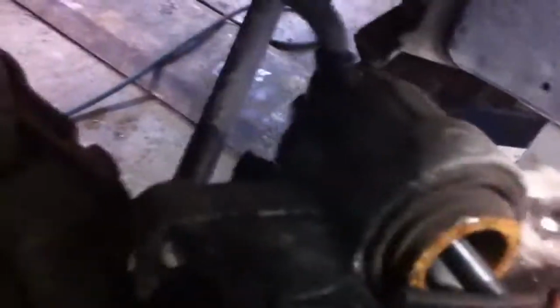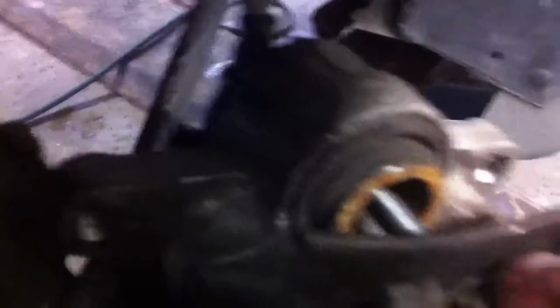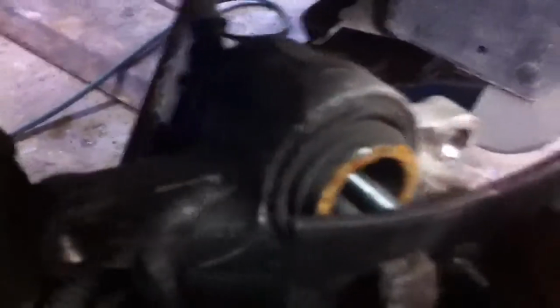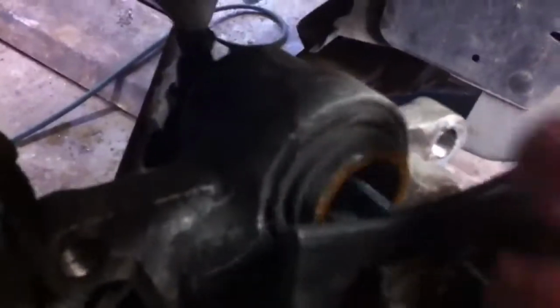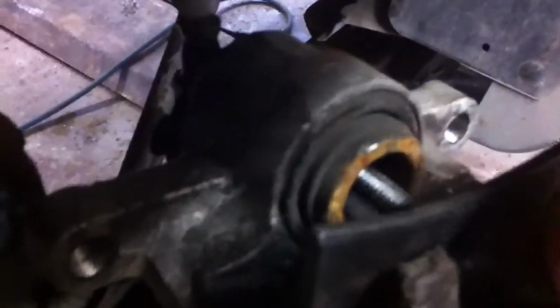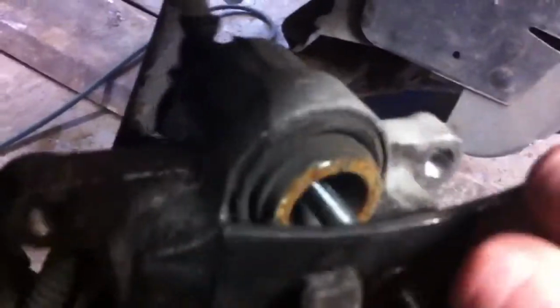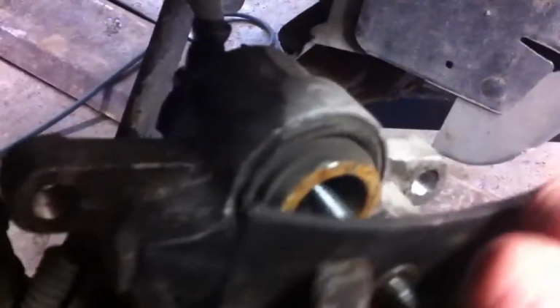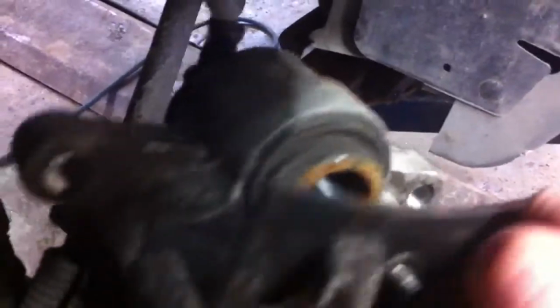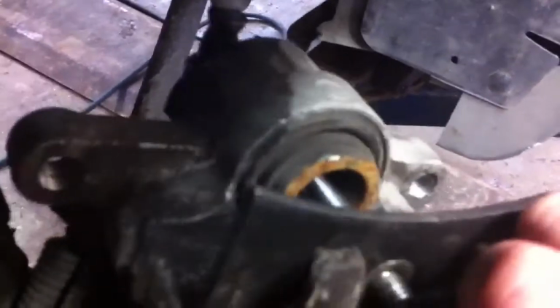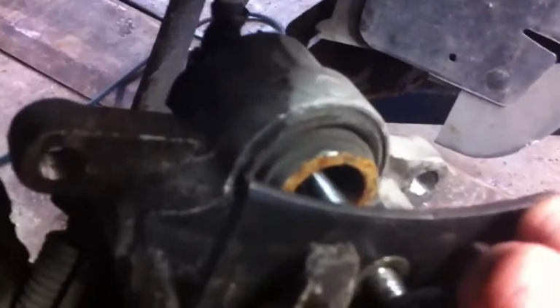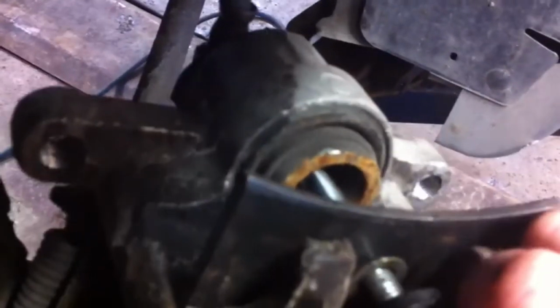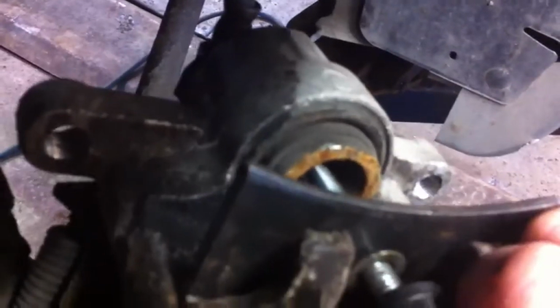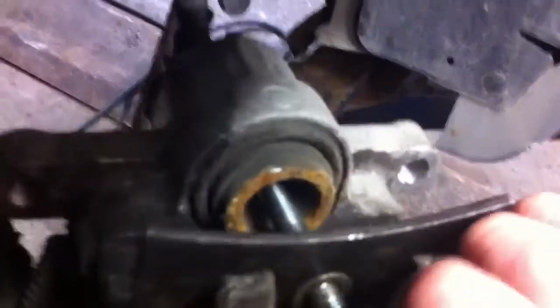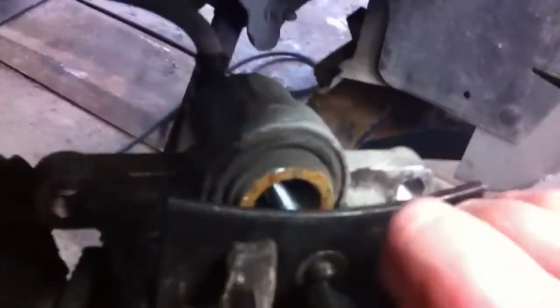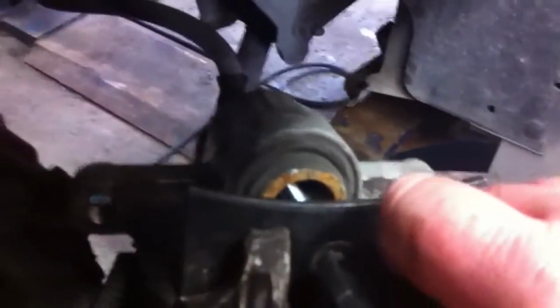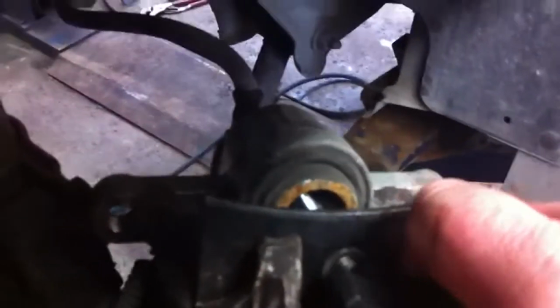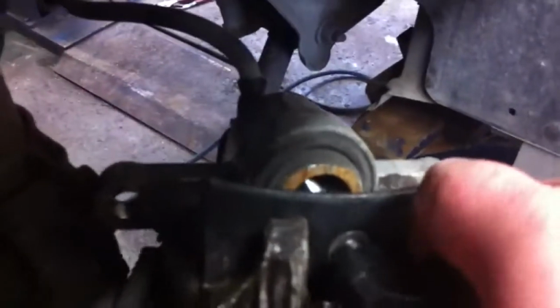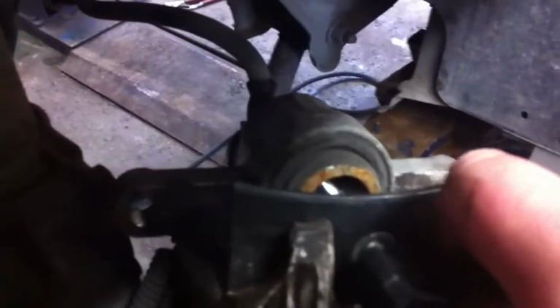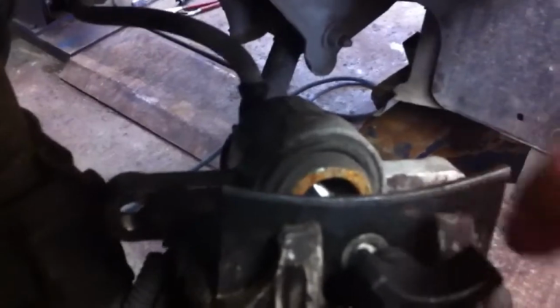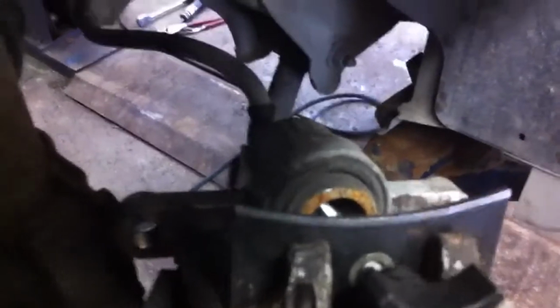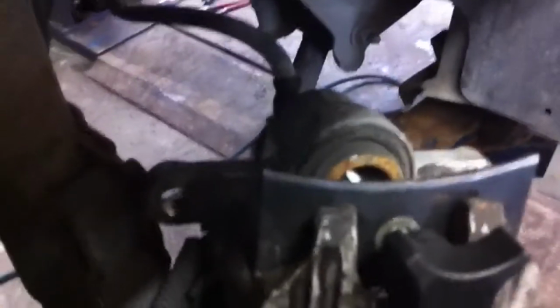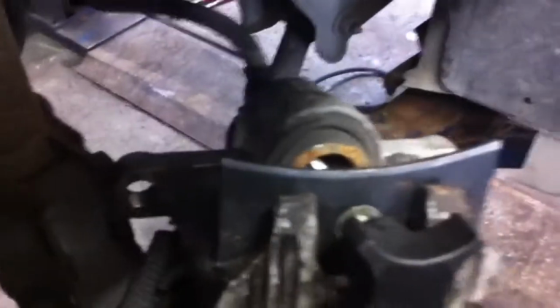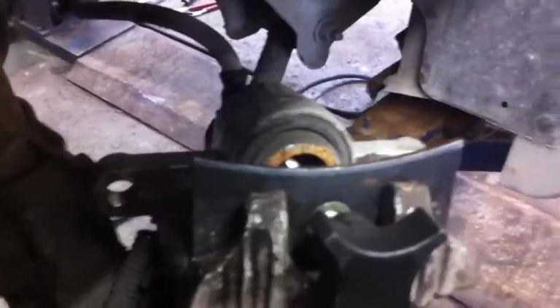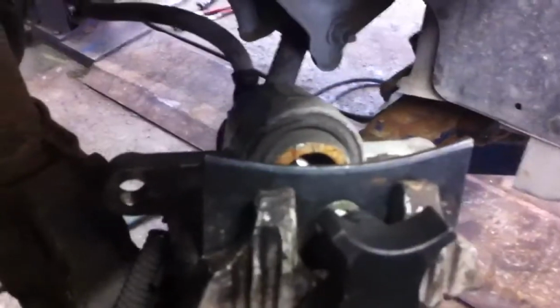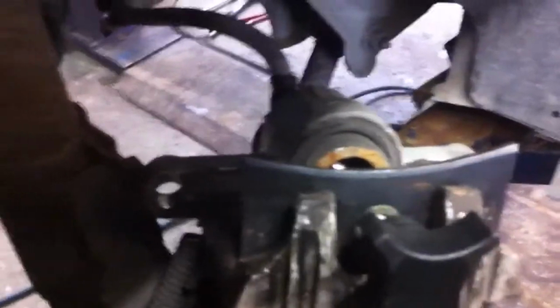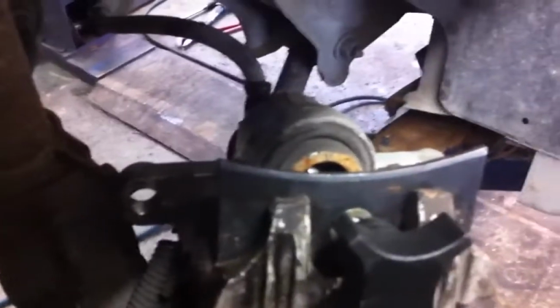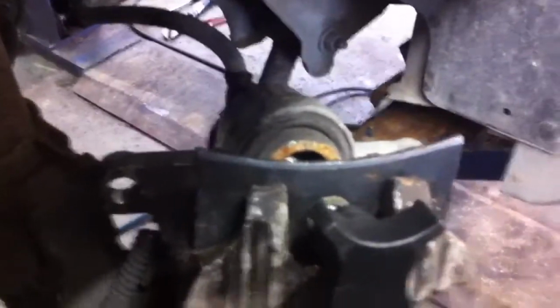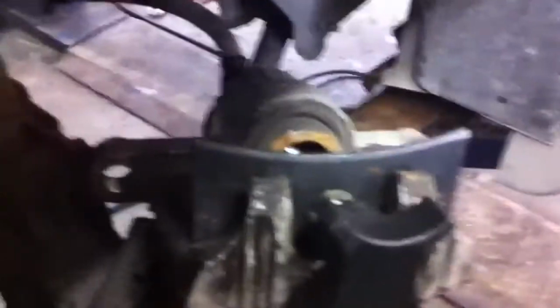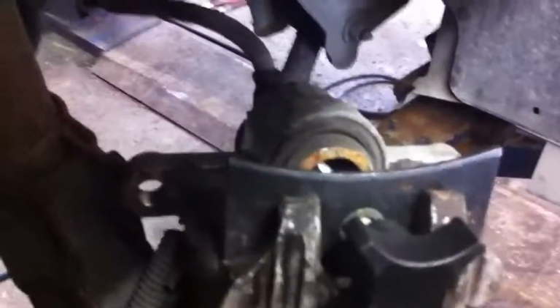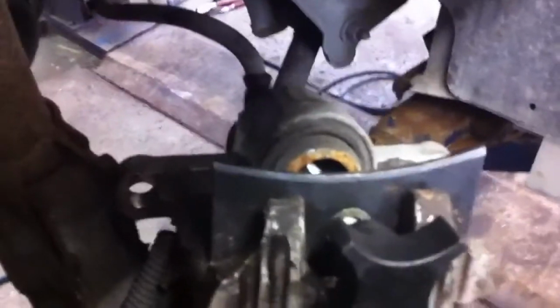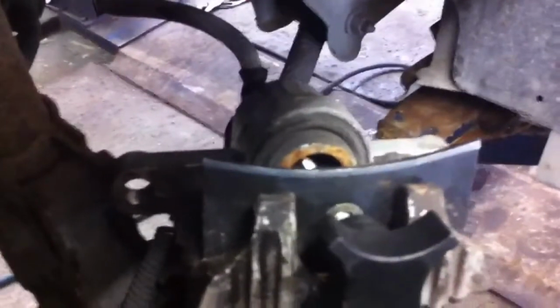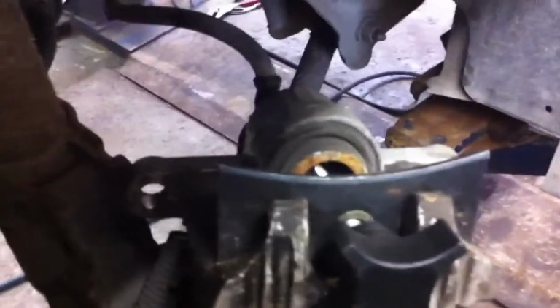If it would come out and hold the rotor on, it wouldn't go back and allow the brakes to recess. This one needs new calipers.